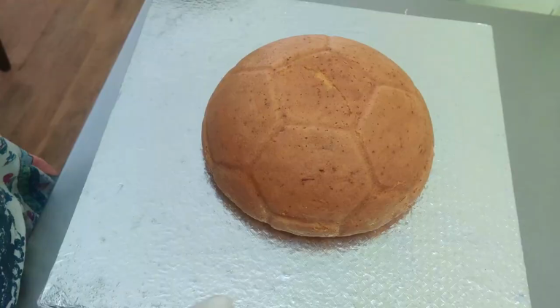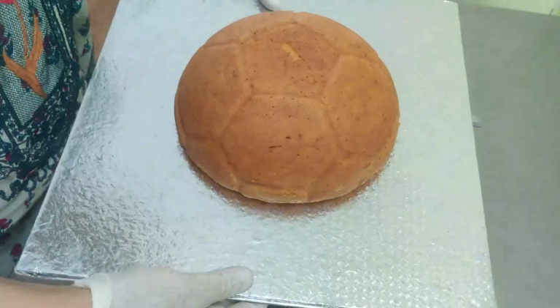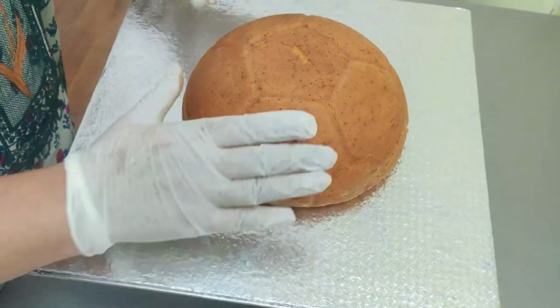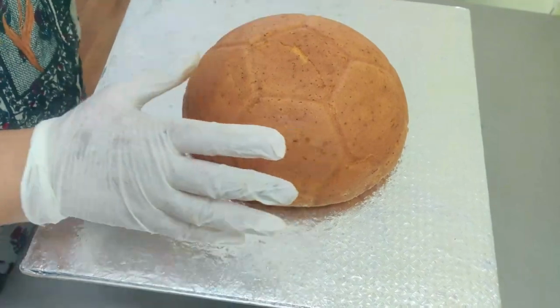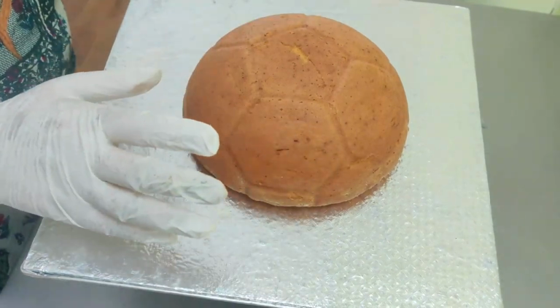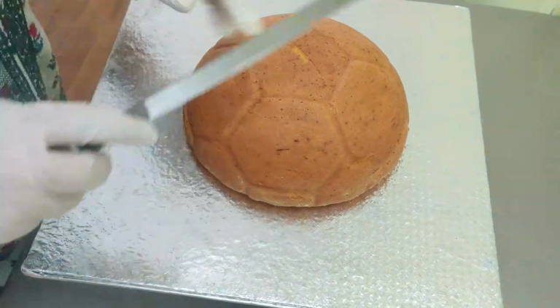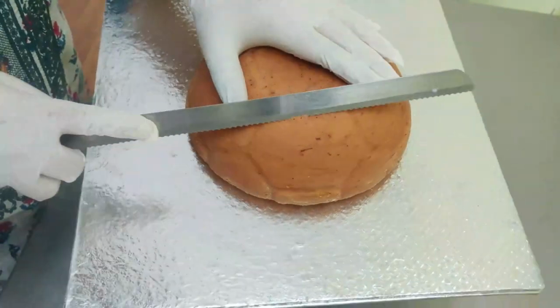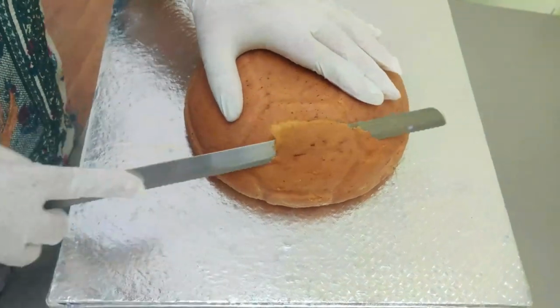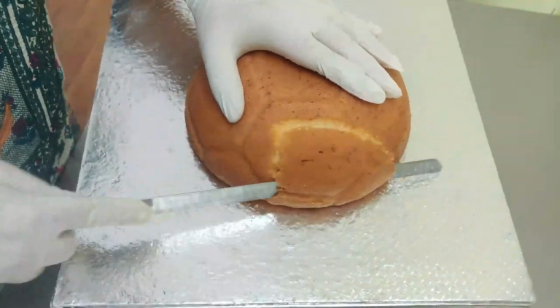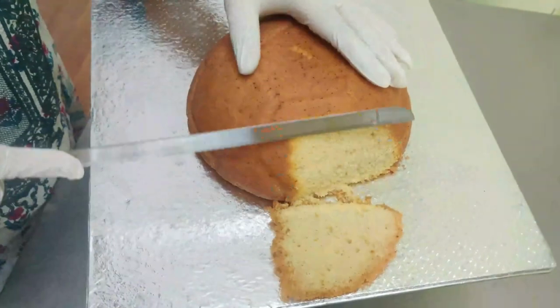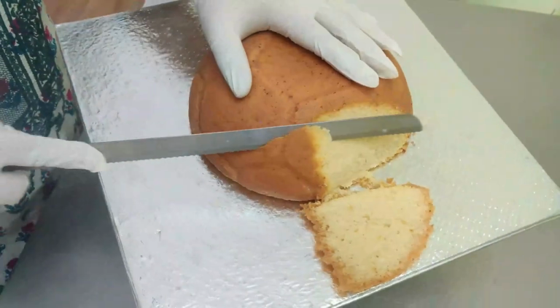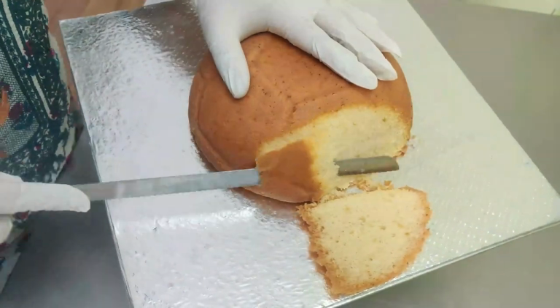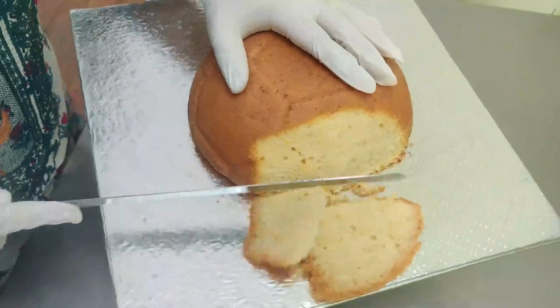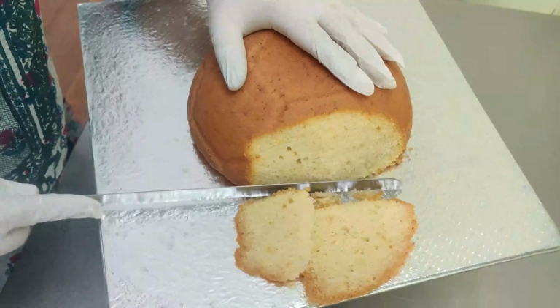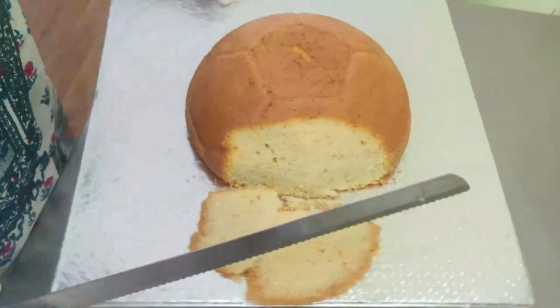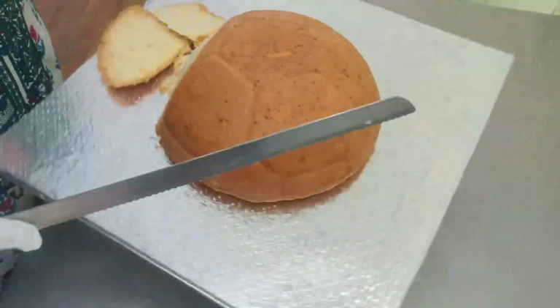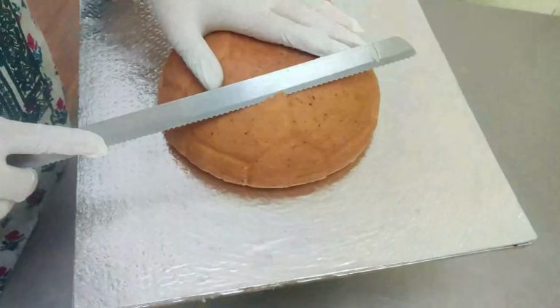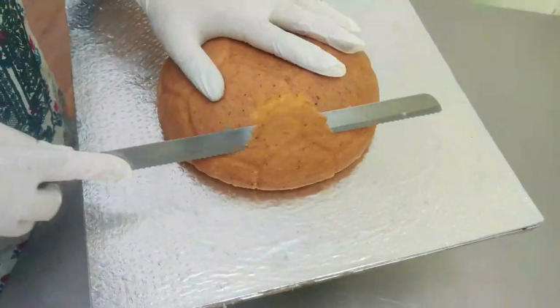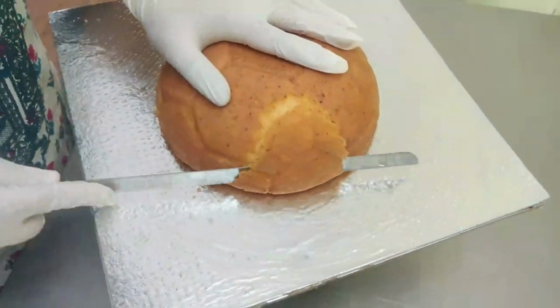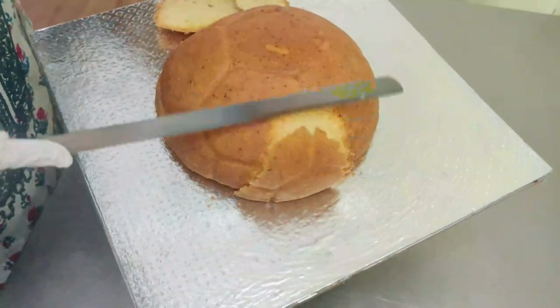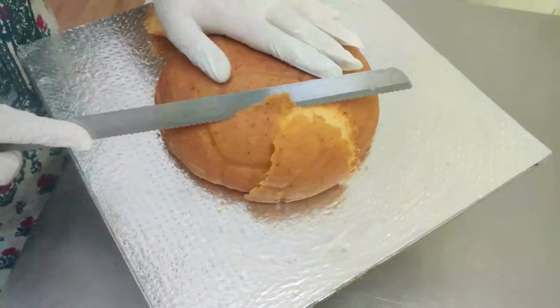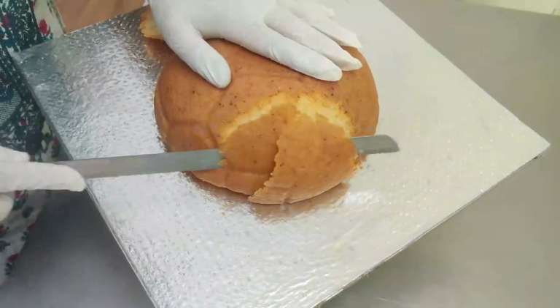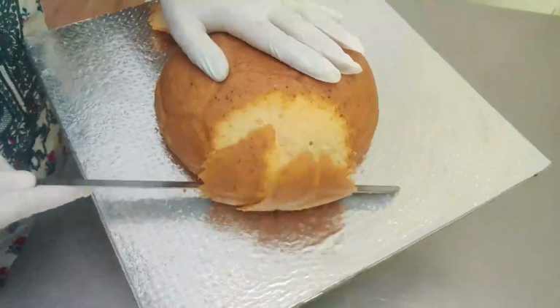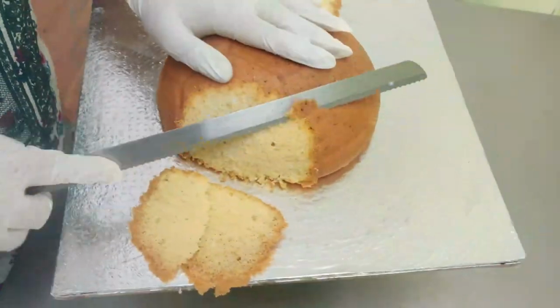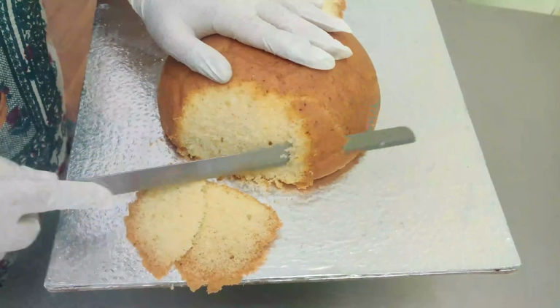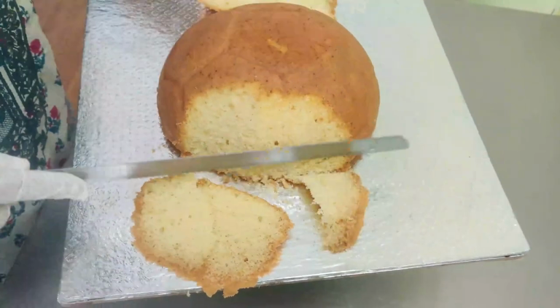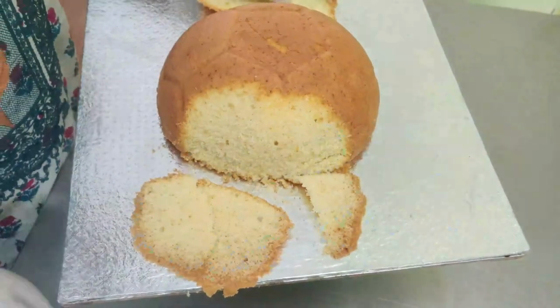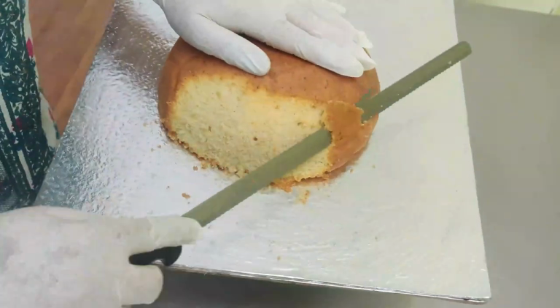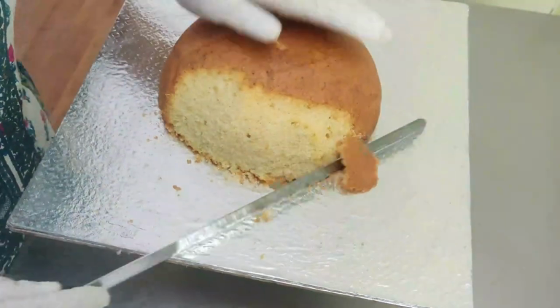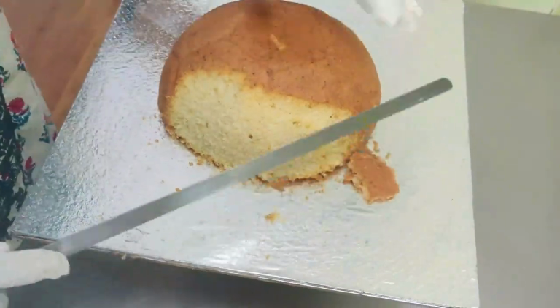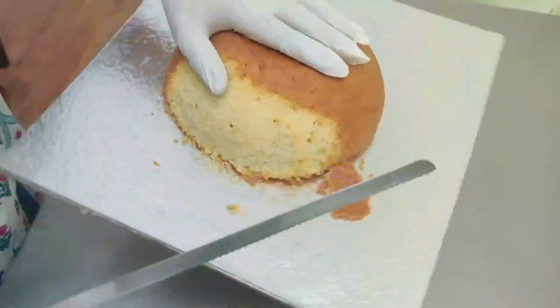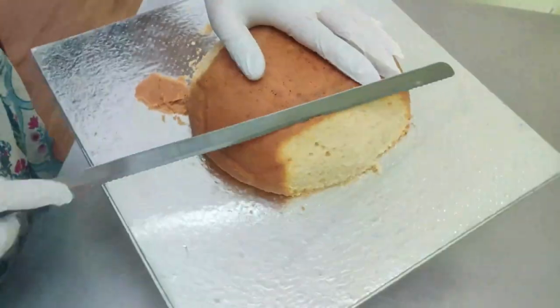Hi everybody, welcome back to Adonia Academy. In this video I'm going to show you how to make a fully carved 3D dinosaur and it's all cake. I have baked a dome-shaped cake in an 8-inch dome pan.